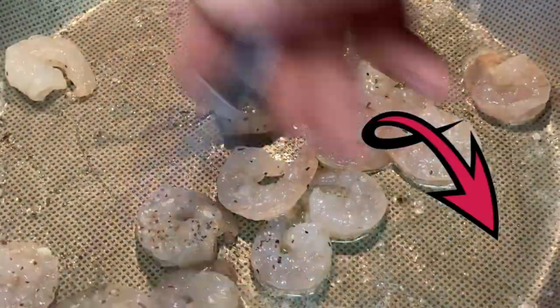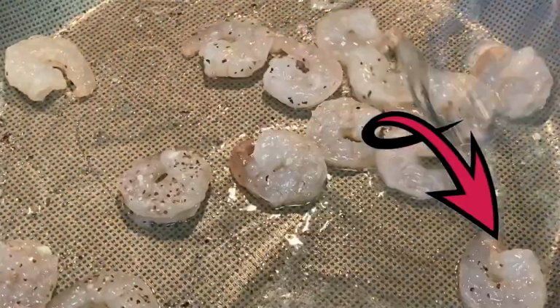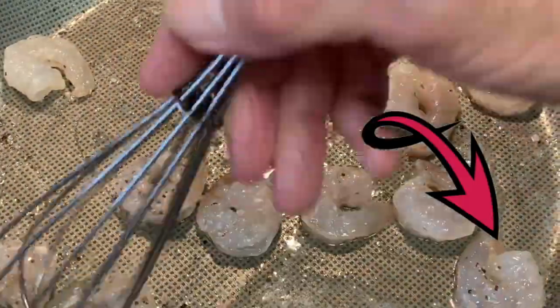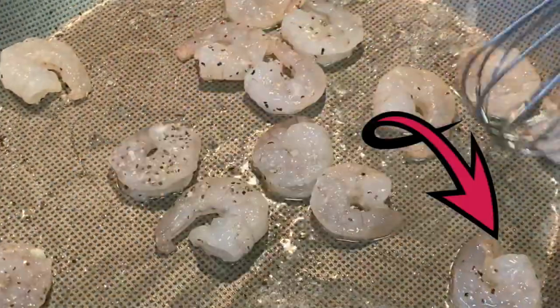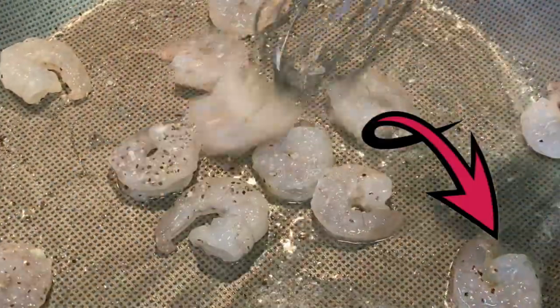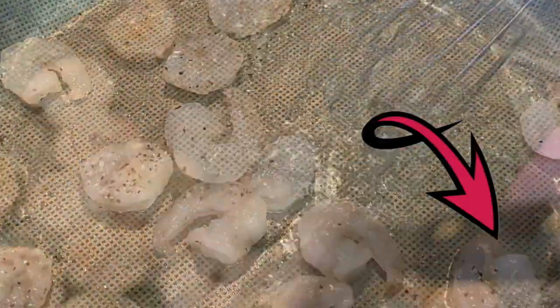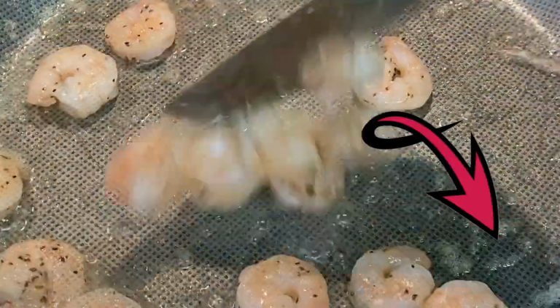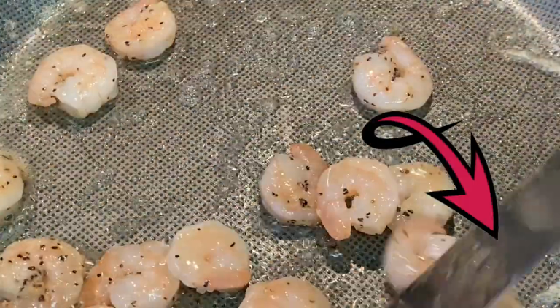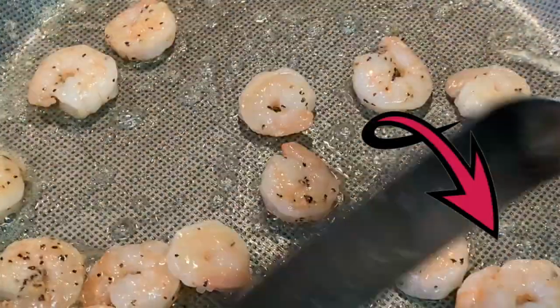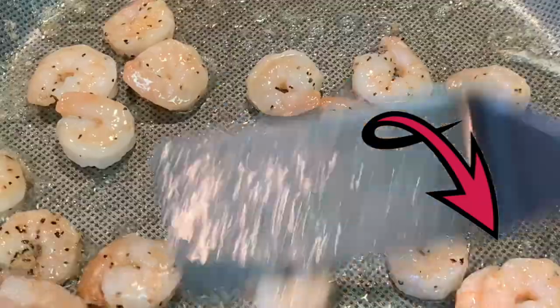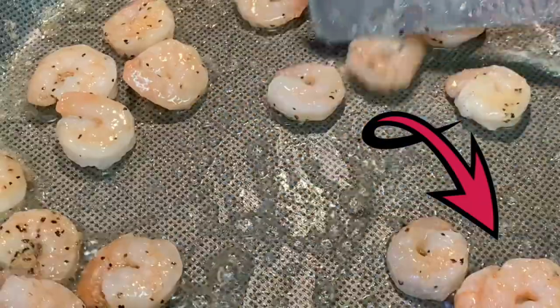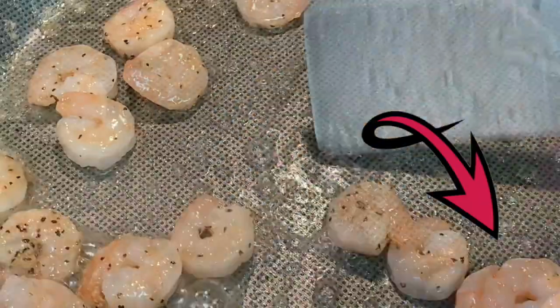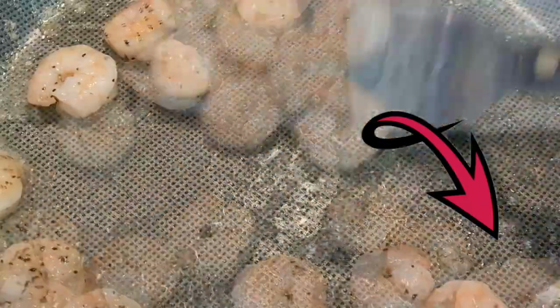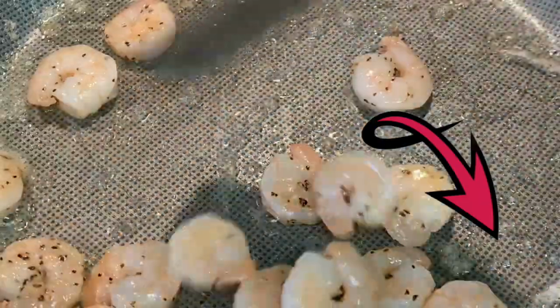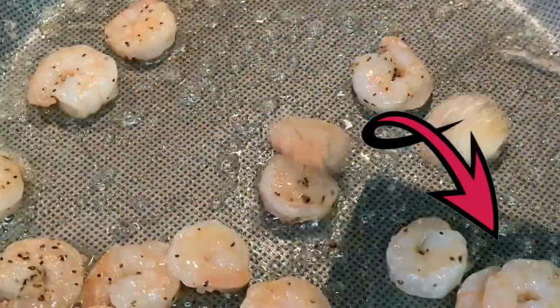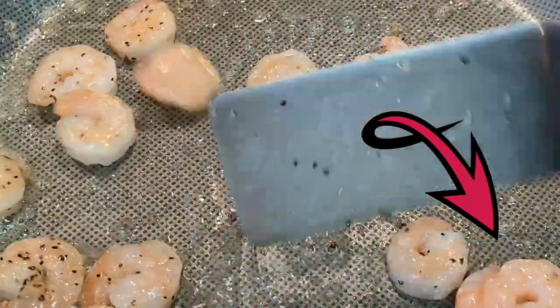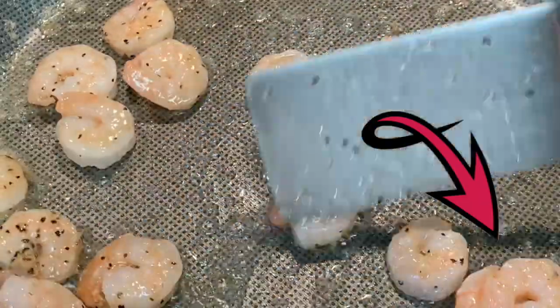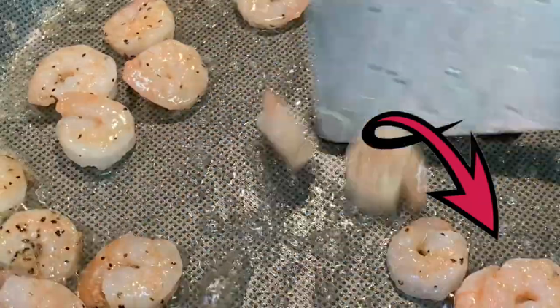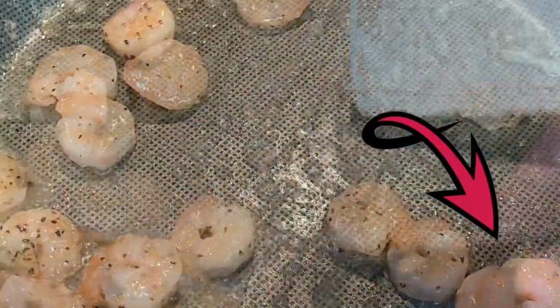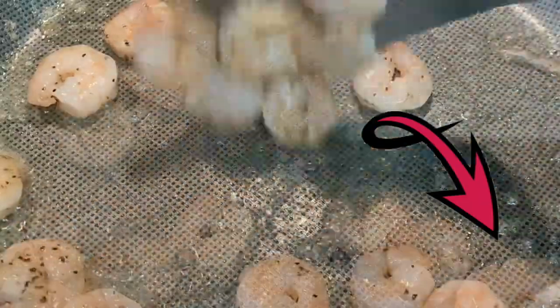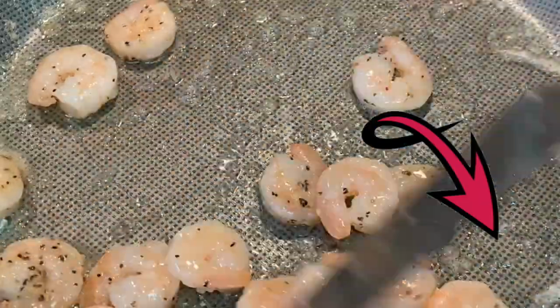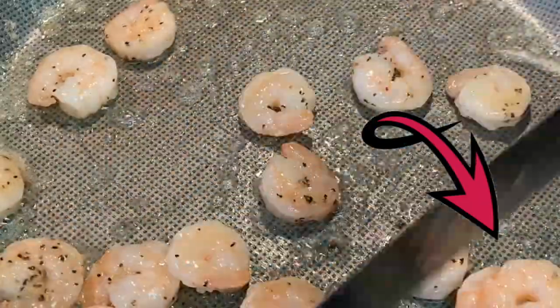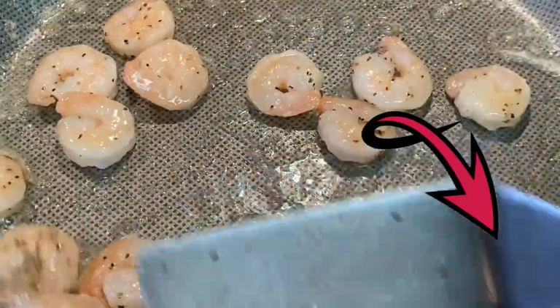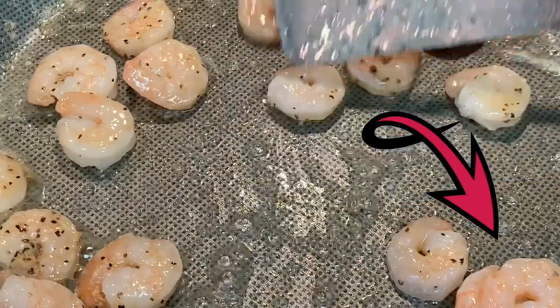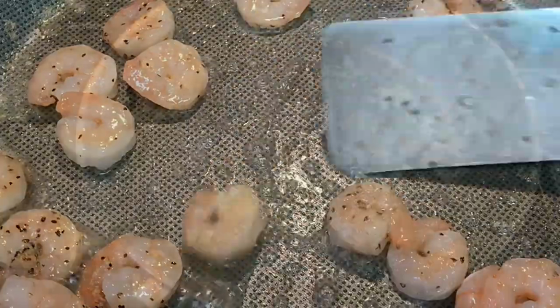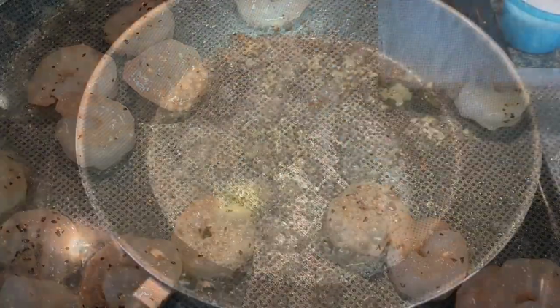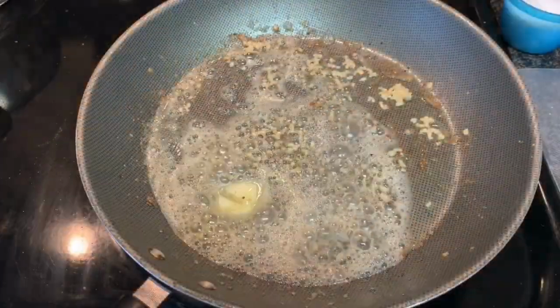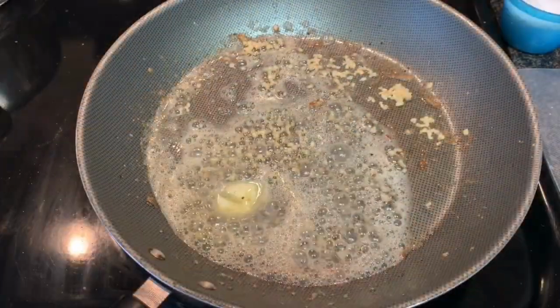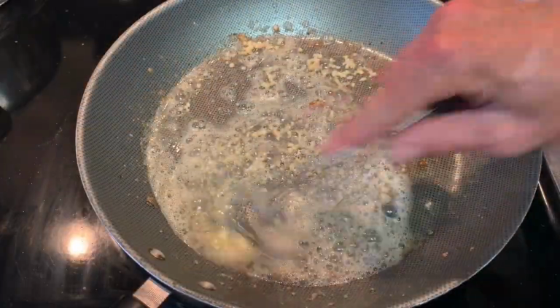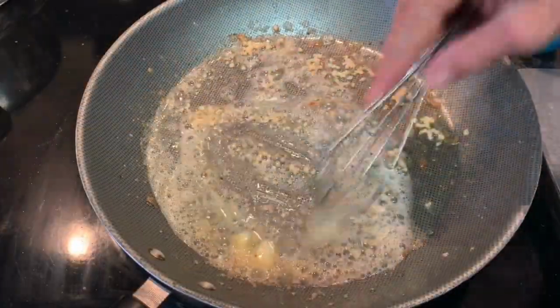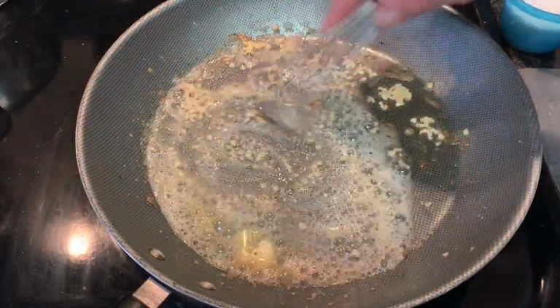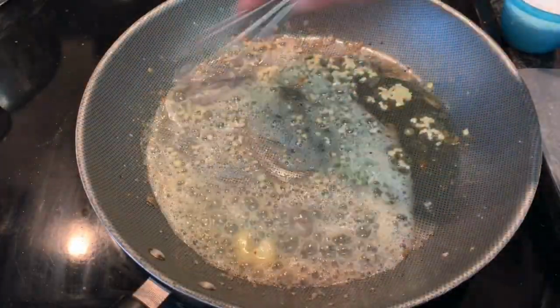Cook two minutes per side till opaque and pink in color. If you'd like to subscribe, hit that red subscribe button below. Next, remove the shrimp from the skillet, add more butter and the garlic.